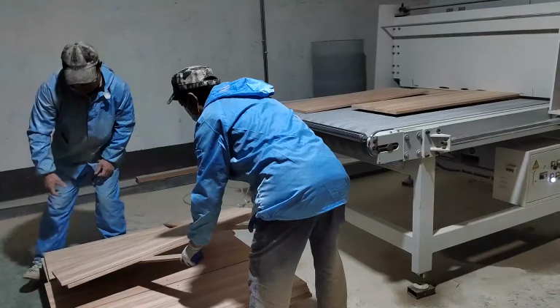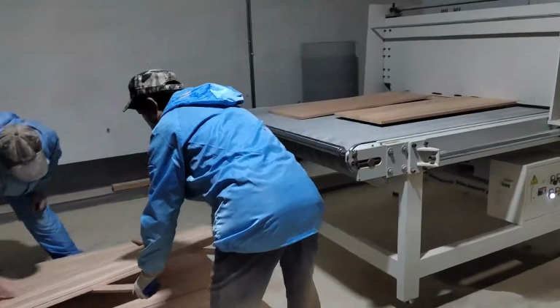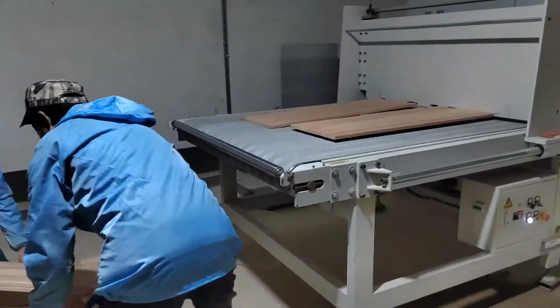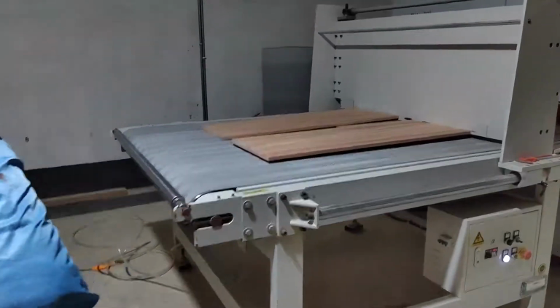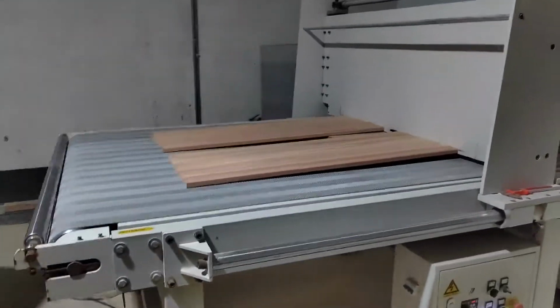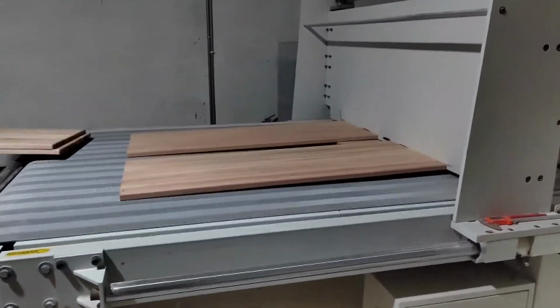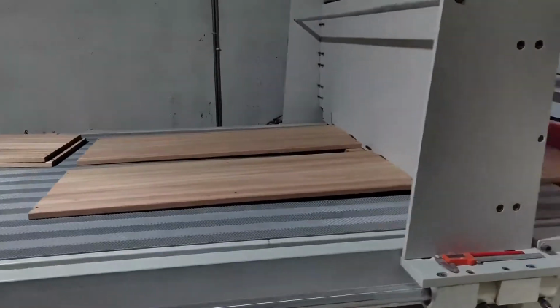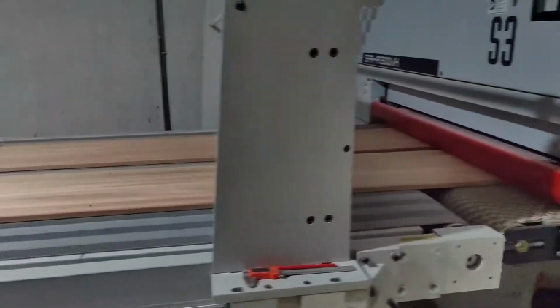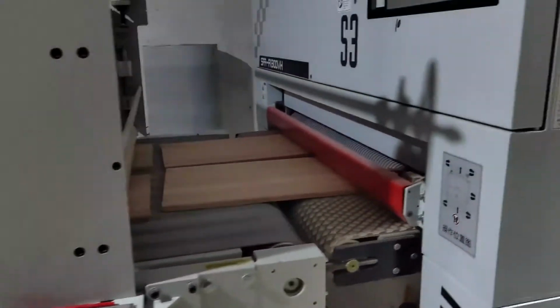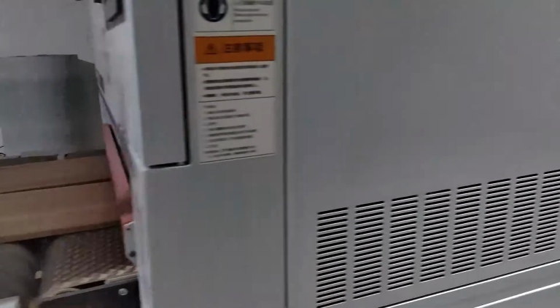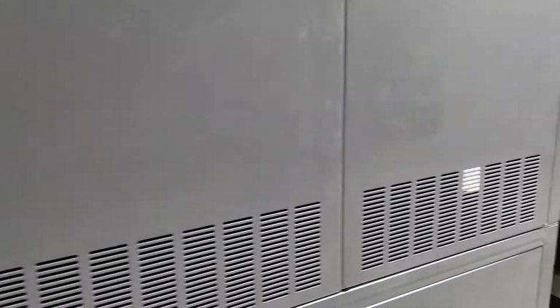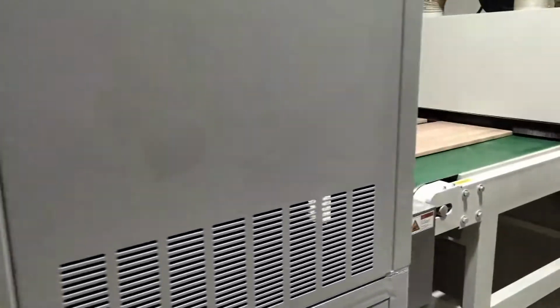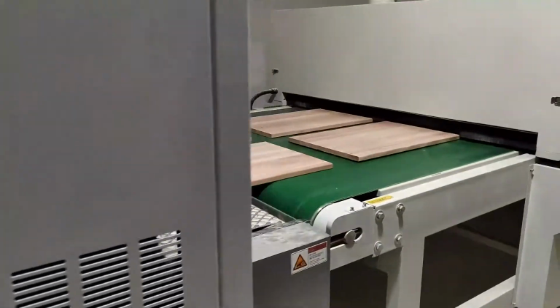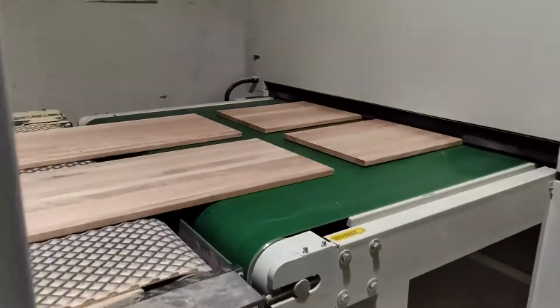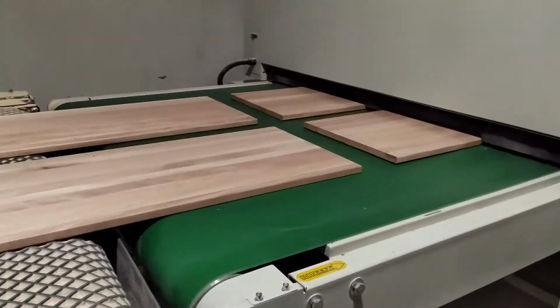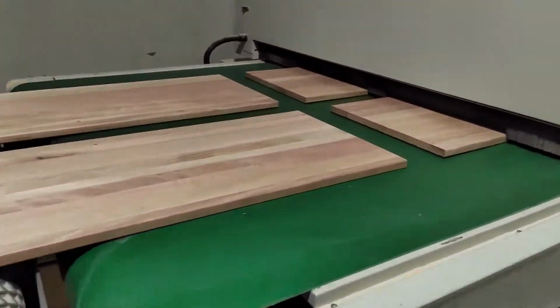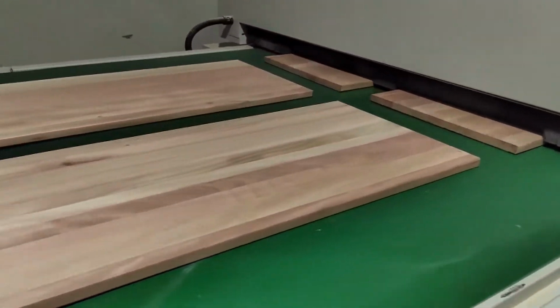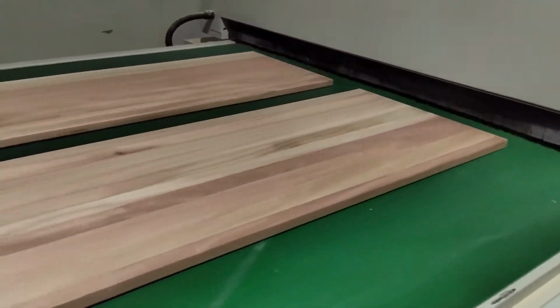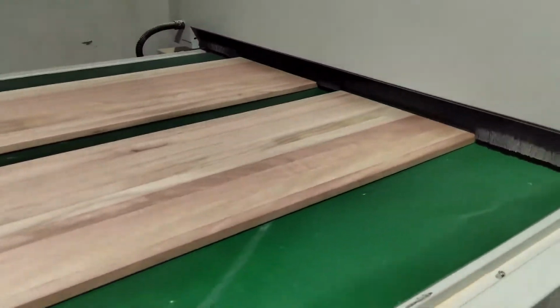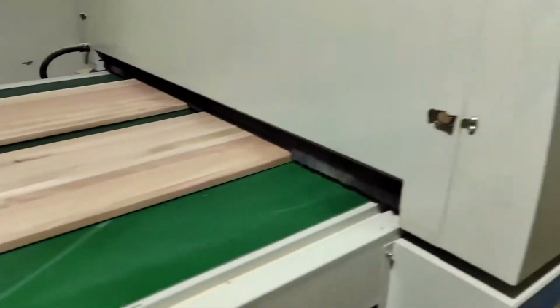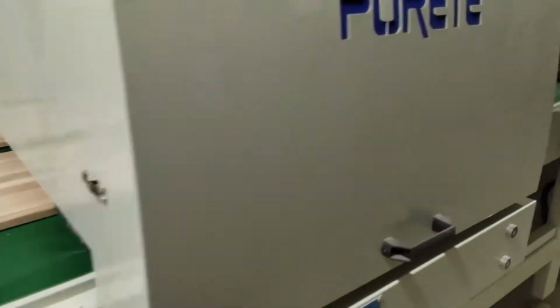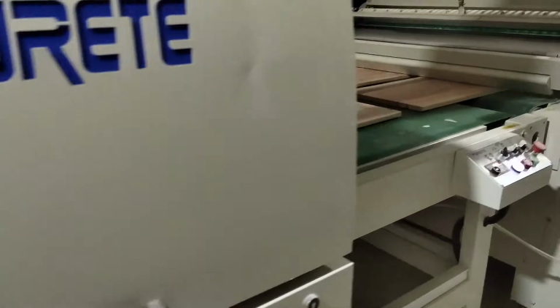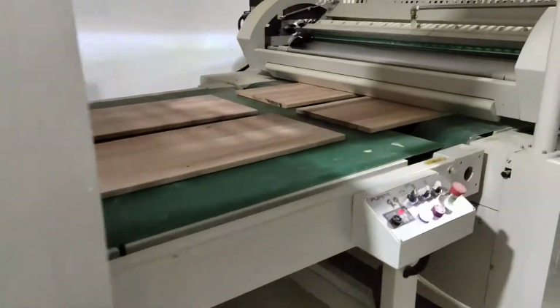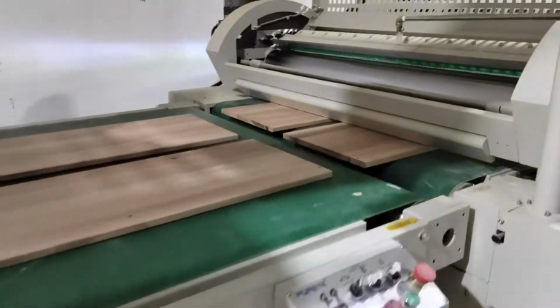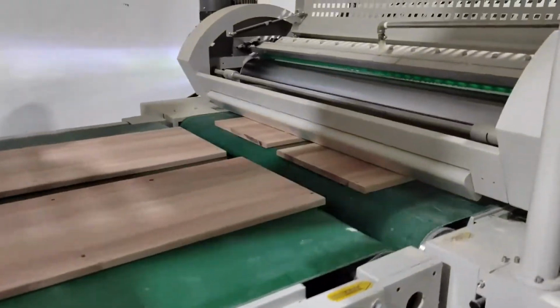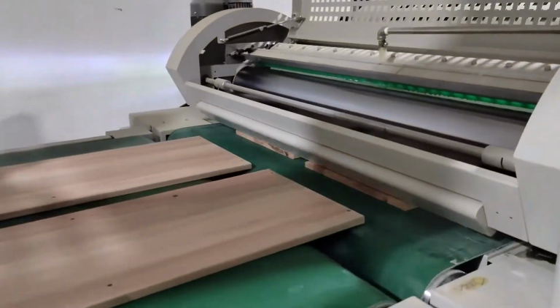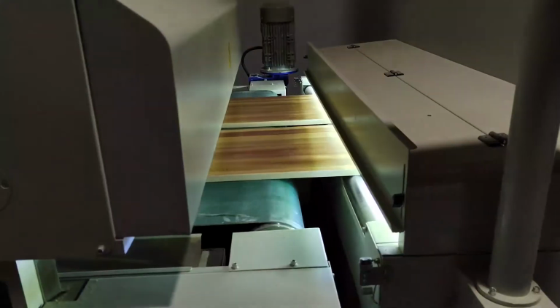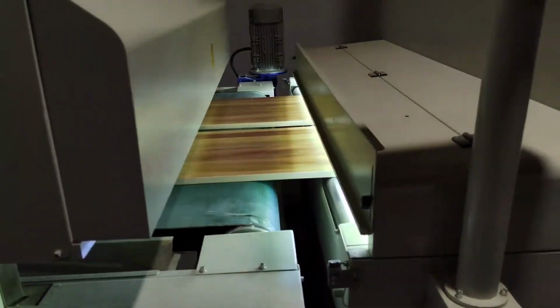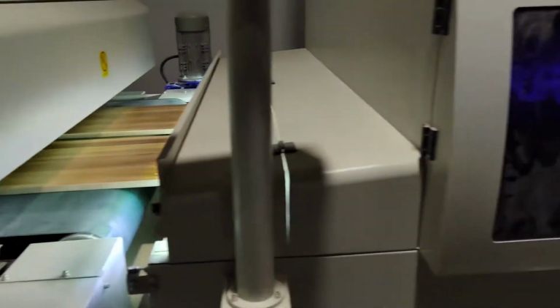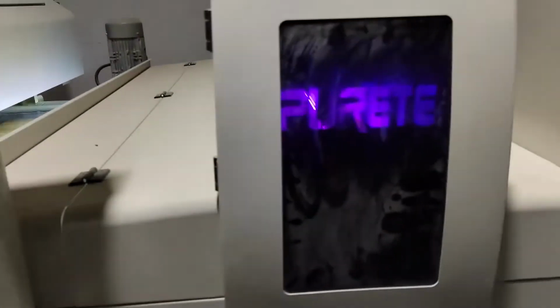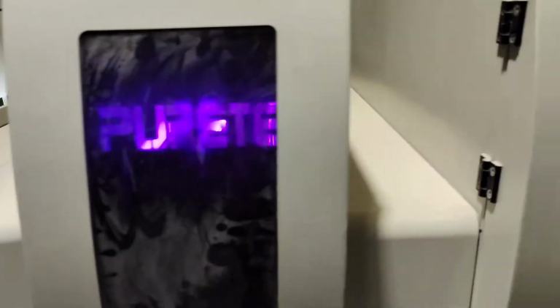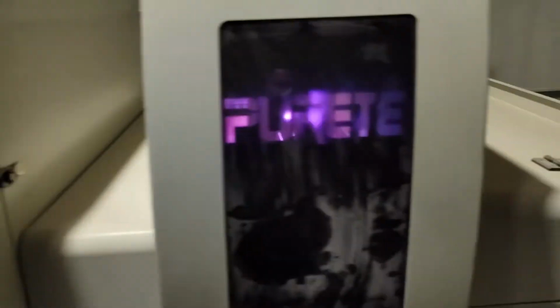This is a UV roller coating line mainly for children's furniture panel surface finishing. The roll coating line is mainly applied to siding, cabinet, drawer panel, closet, bookcase, wine cellar, and staircase board.